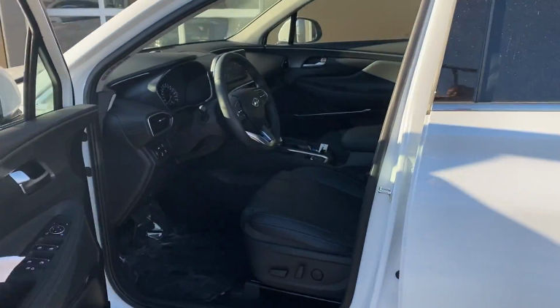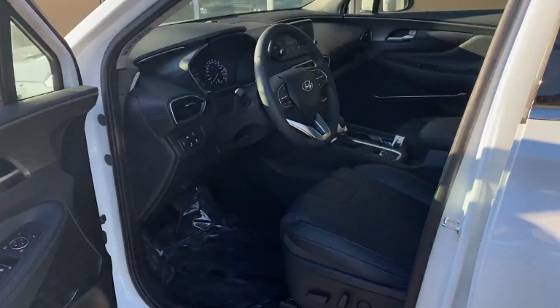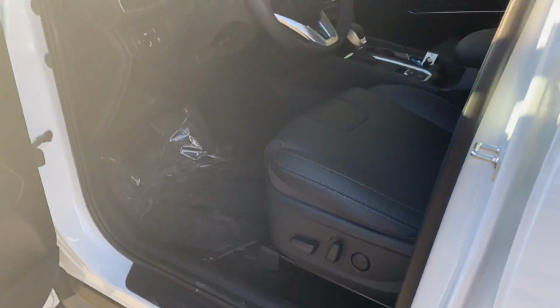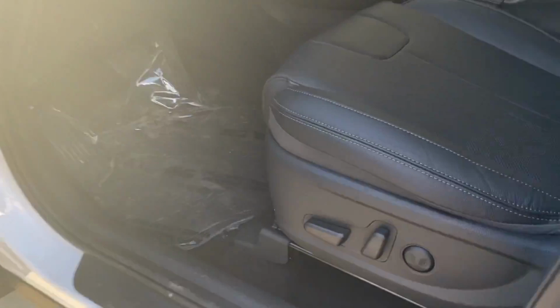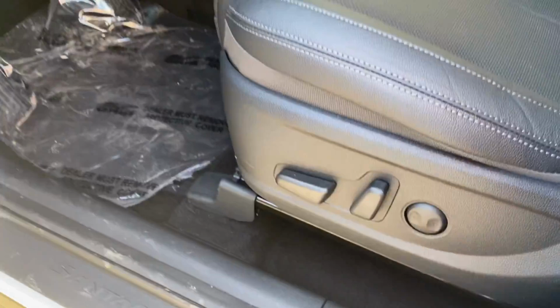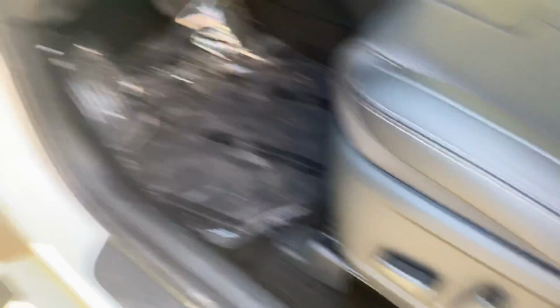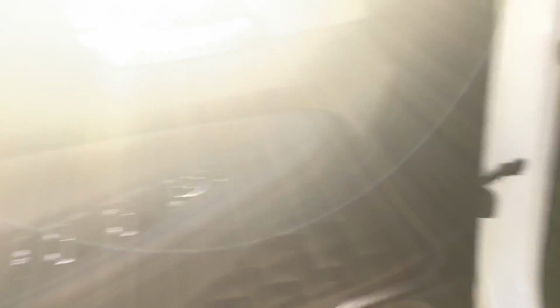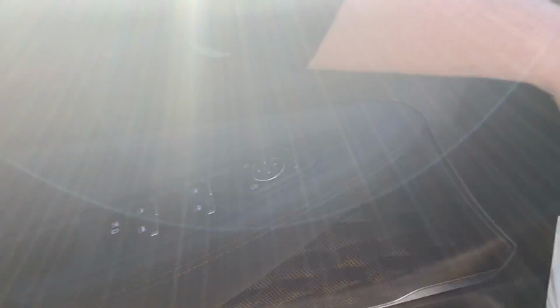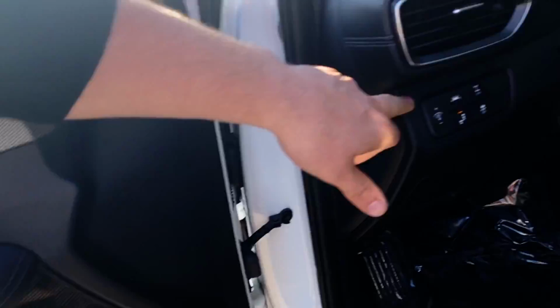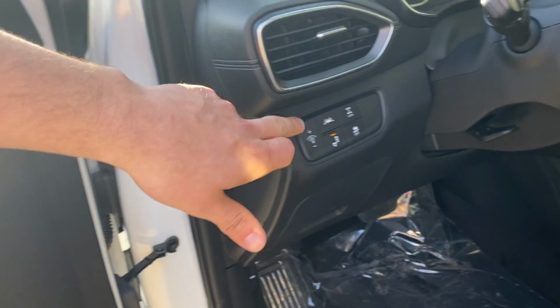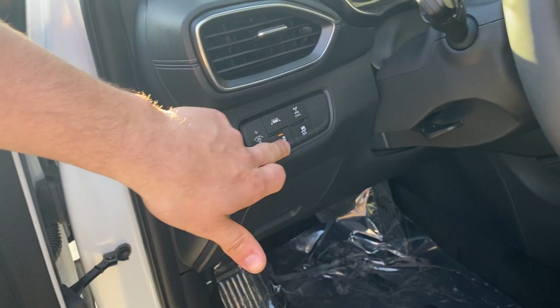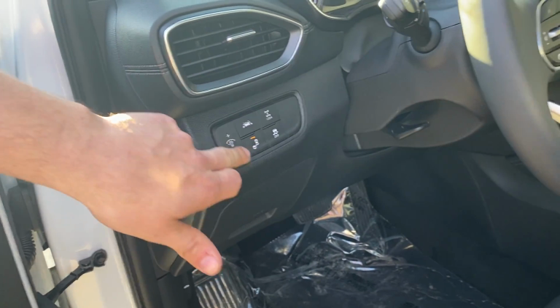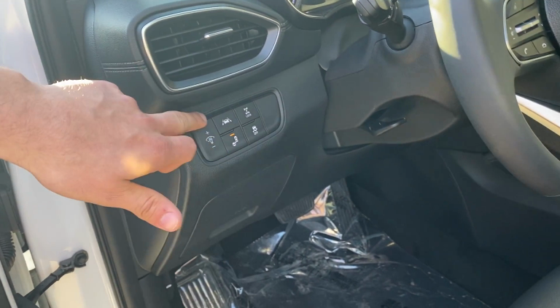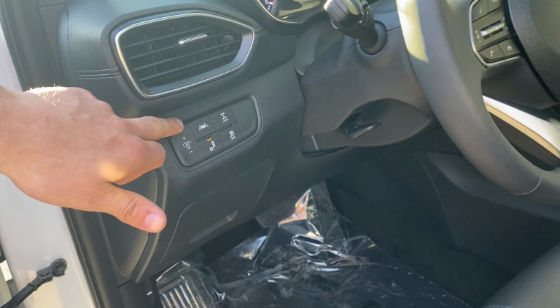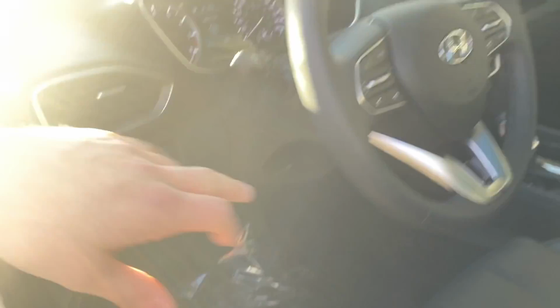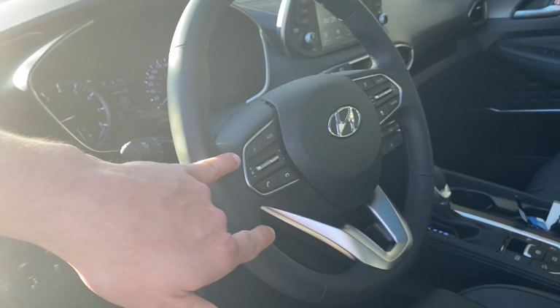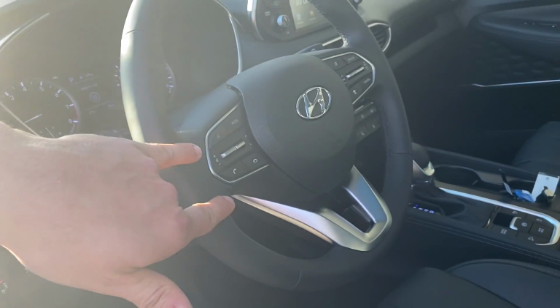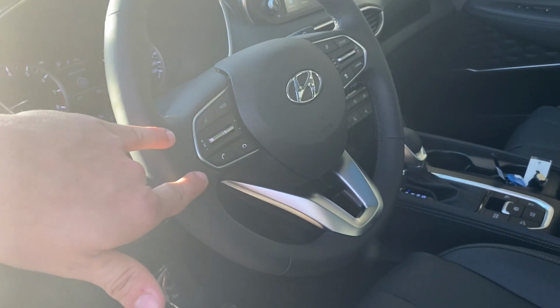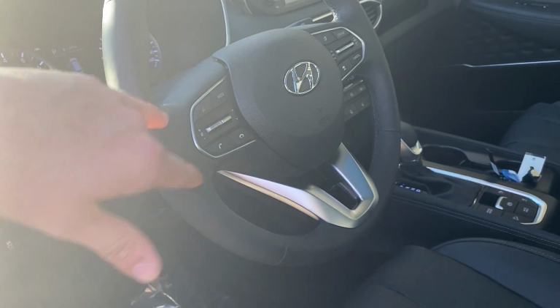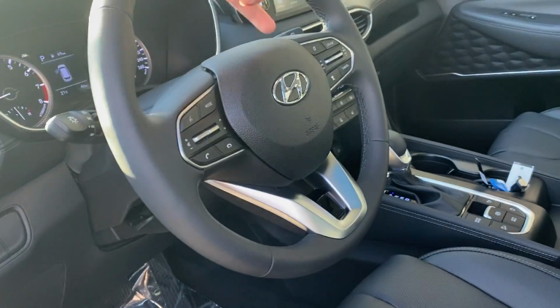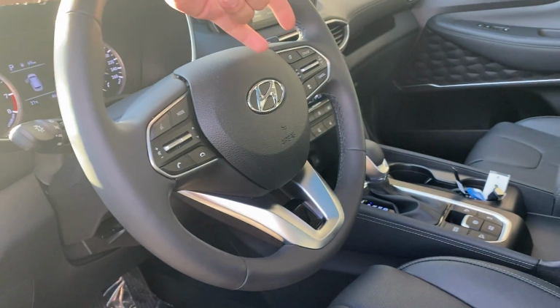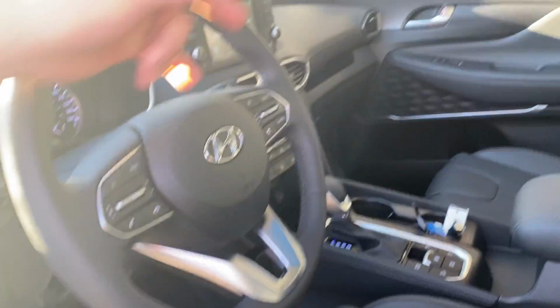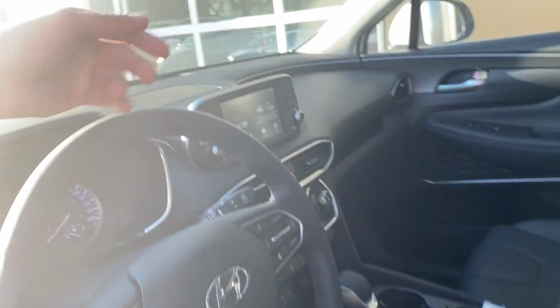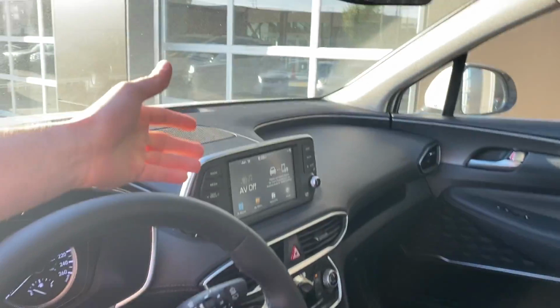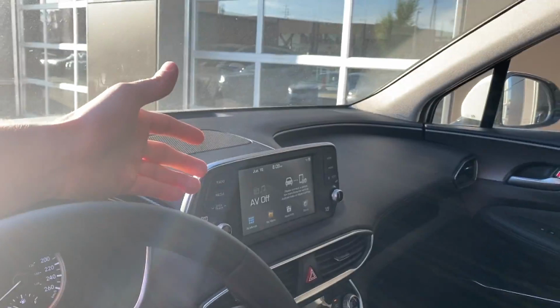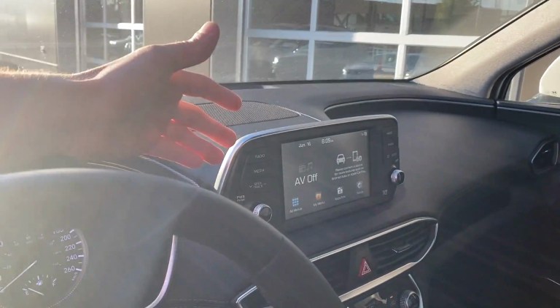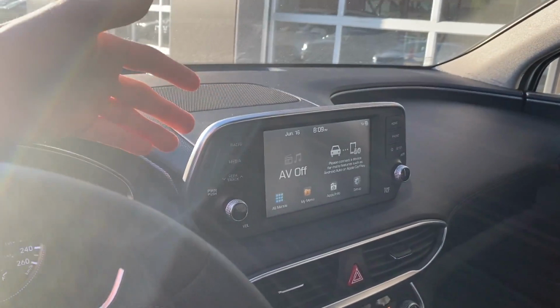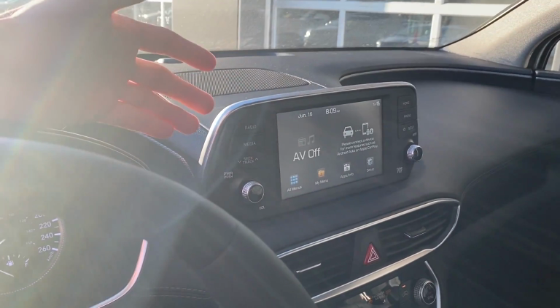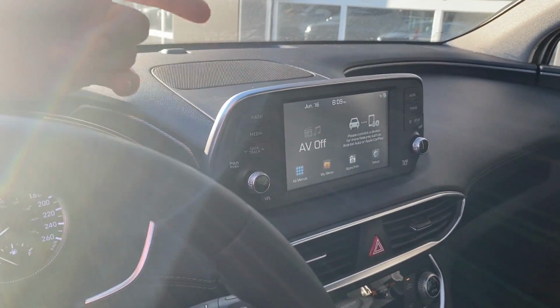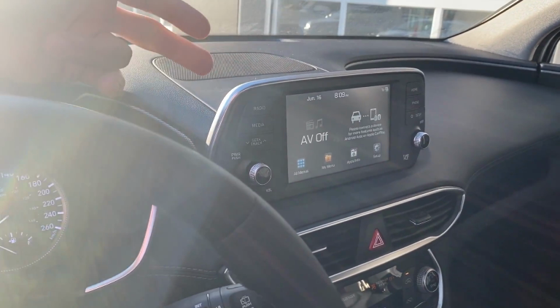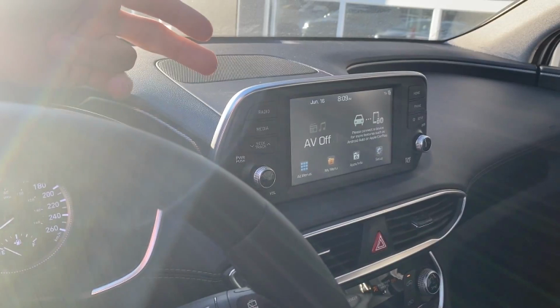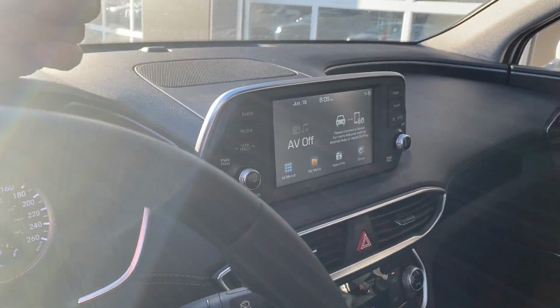You have fully power seats as well as power windows and power locks. Coming over here, you have your blind spot detection as well as your lane keep assist. You have all your audio controls on the steering wheel as well as your cruise control. Over here you have a touchscreen display, Apple and Android CarPlay compatible.